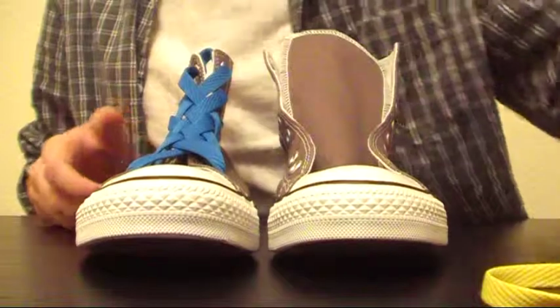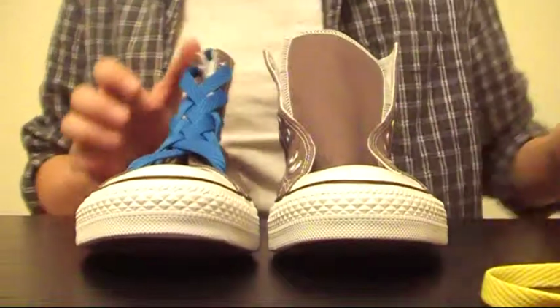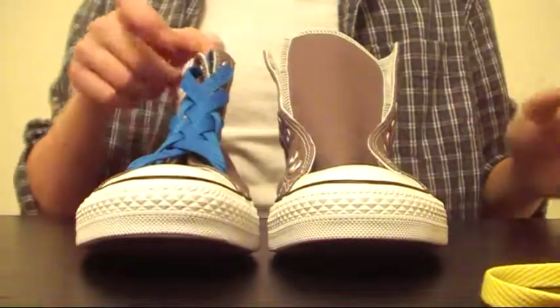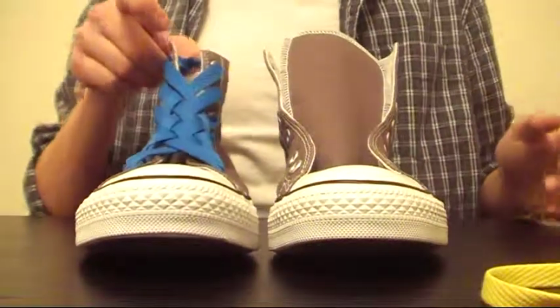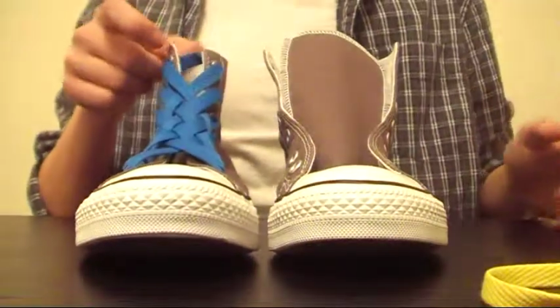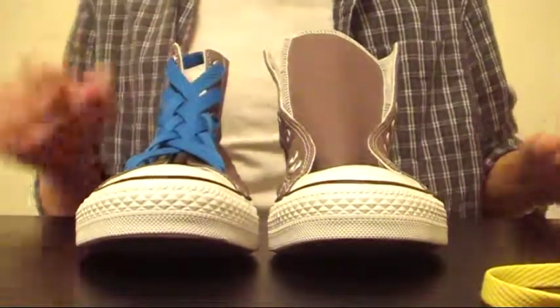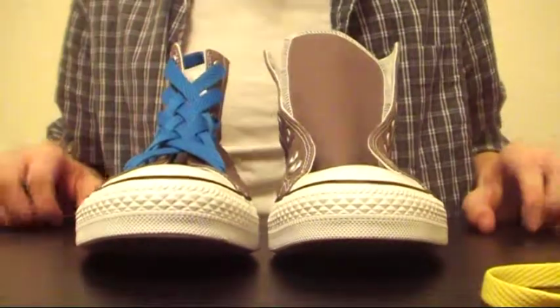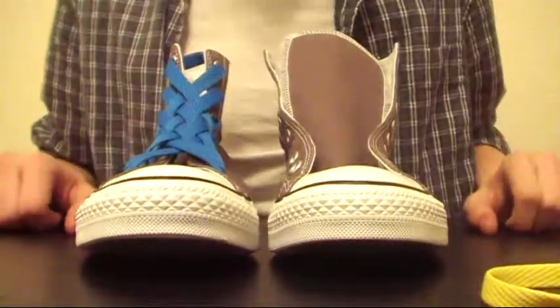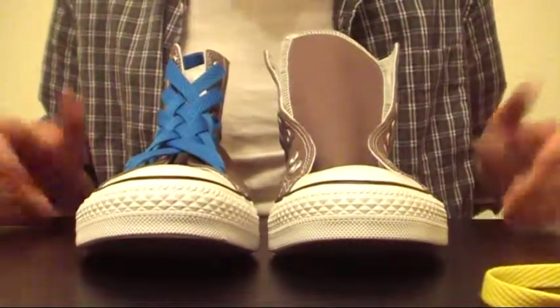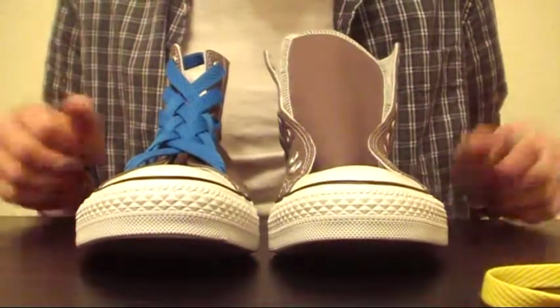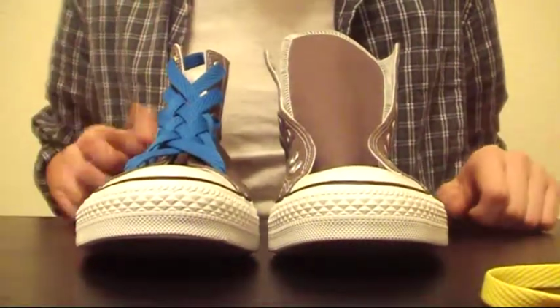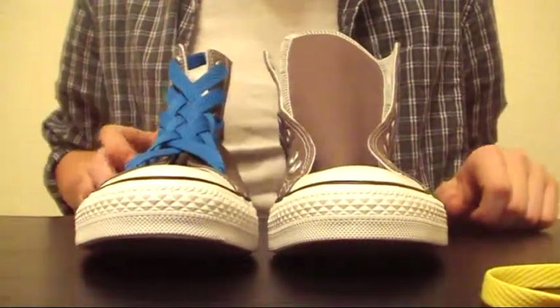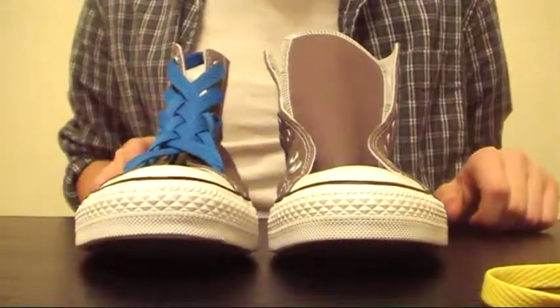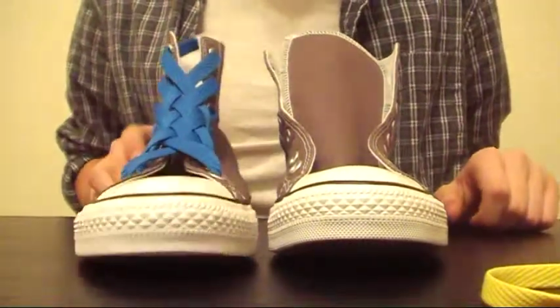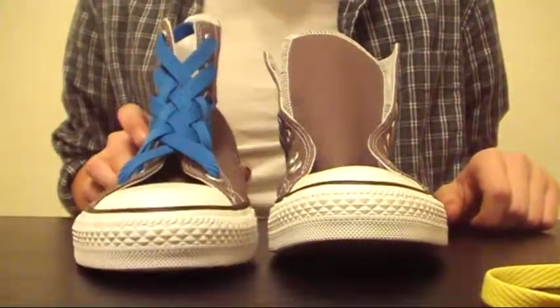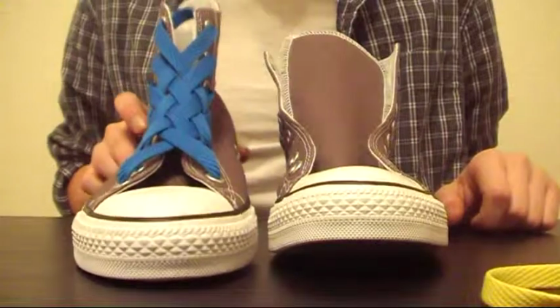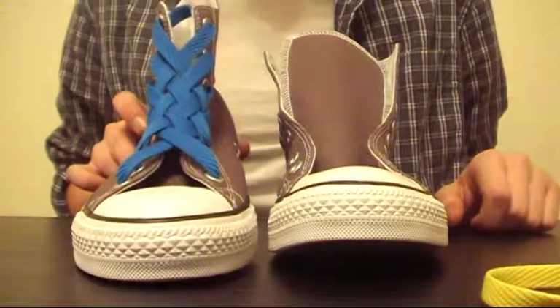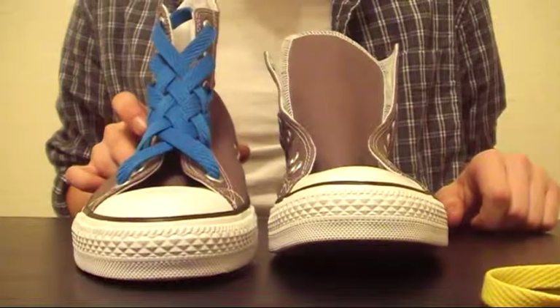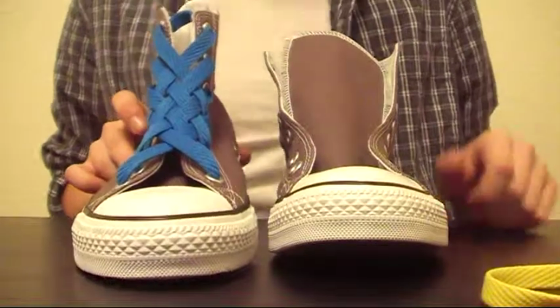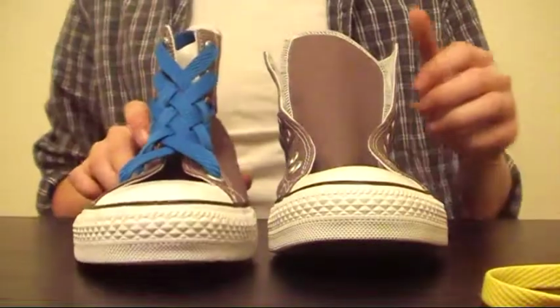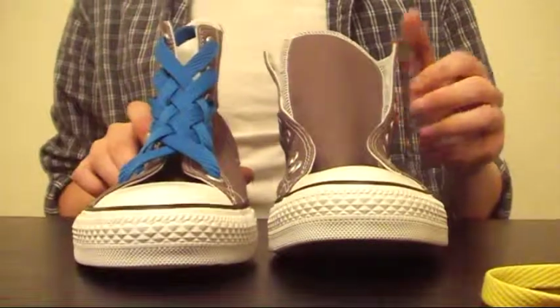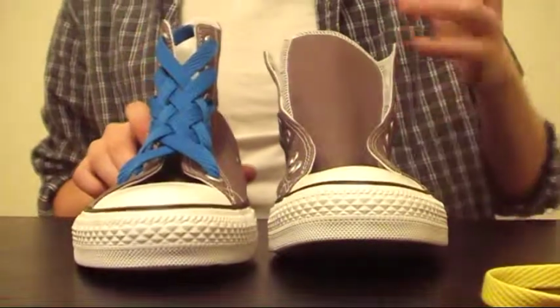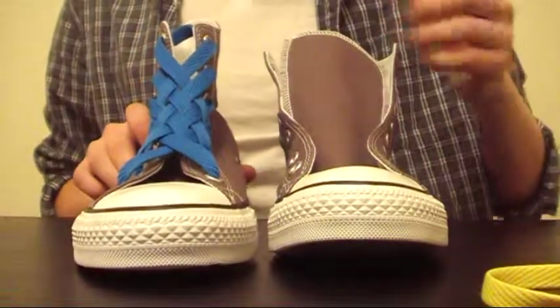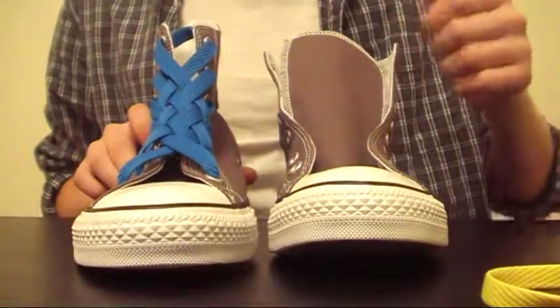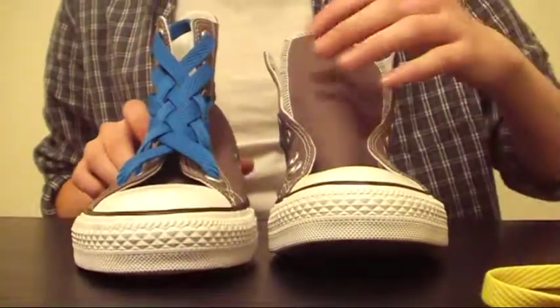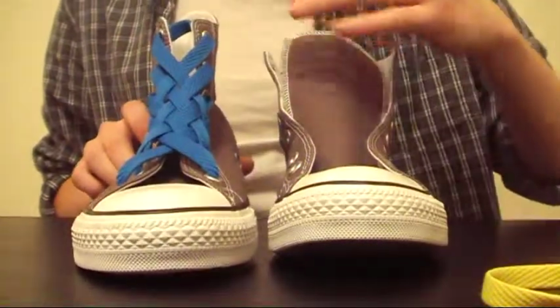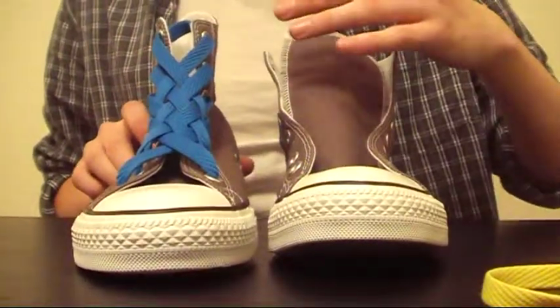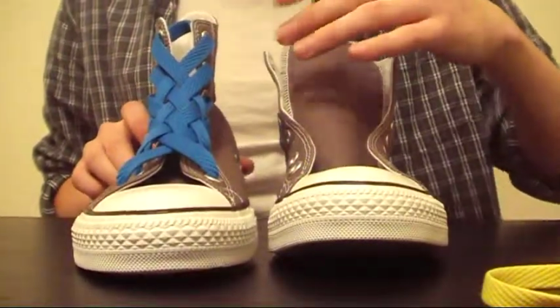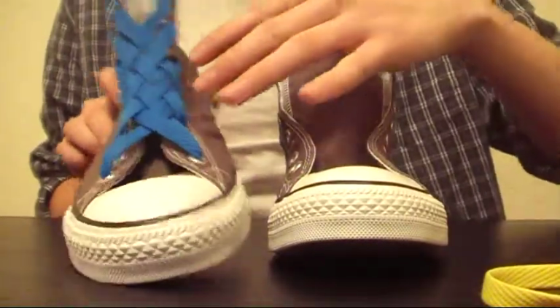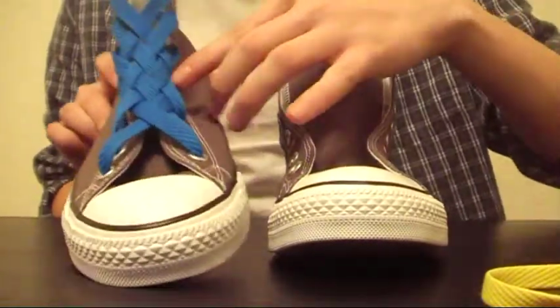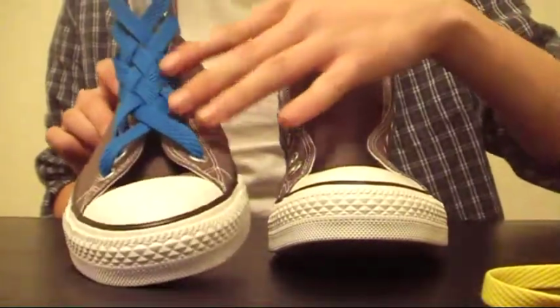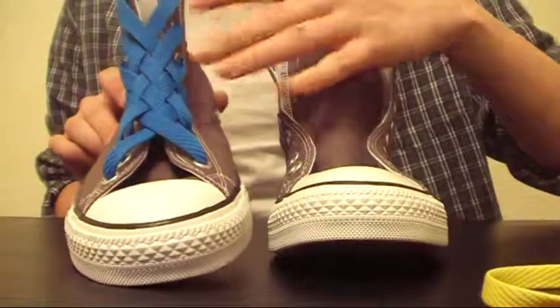Hello, my name is John Gray and I'm going to show you how to tie your shoe. Today I'm going to be doing the basket design, which is basically called that because that's how they make baskets through this pattern.